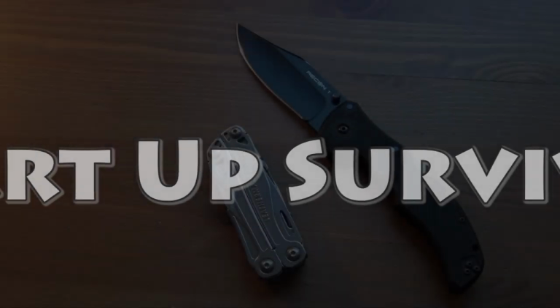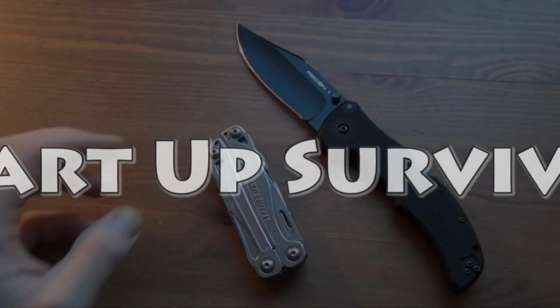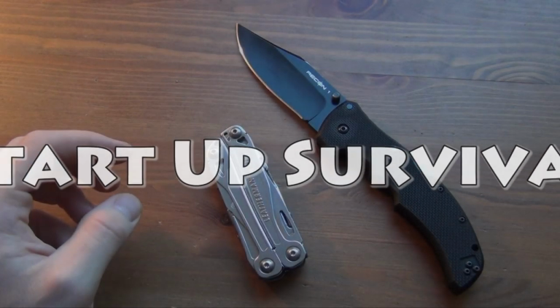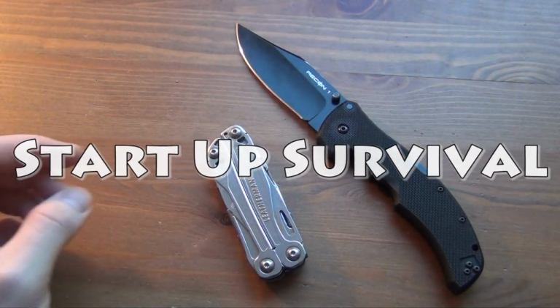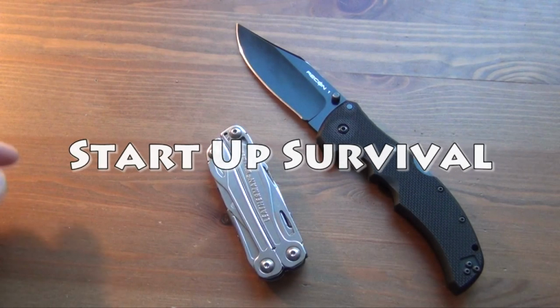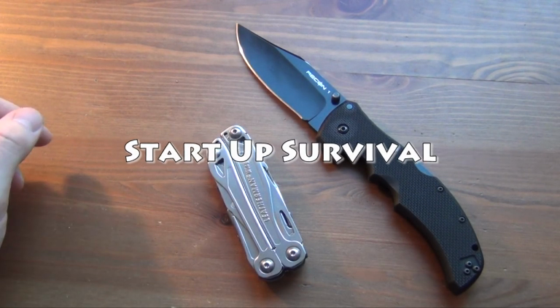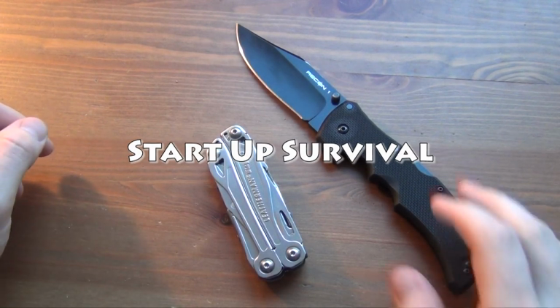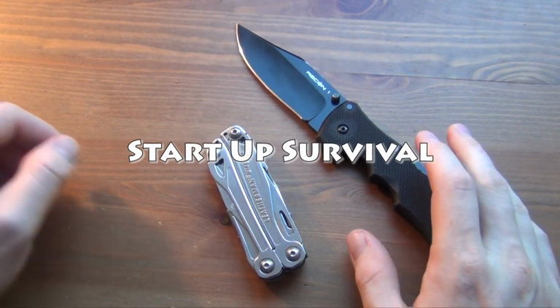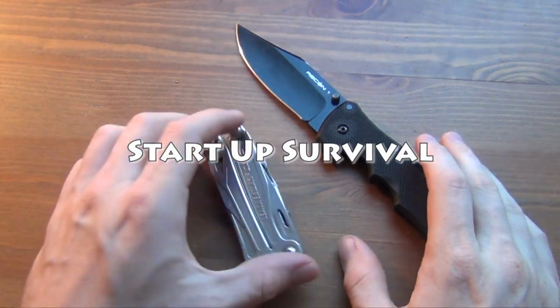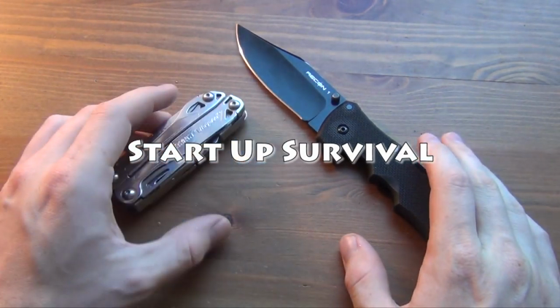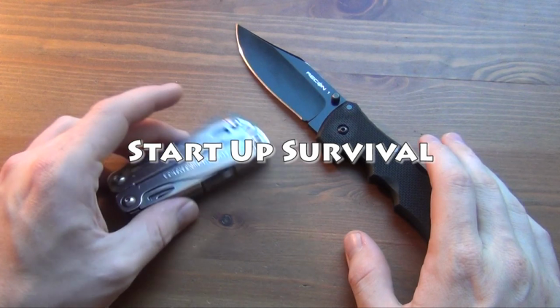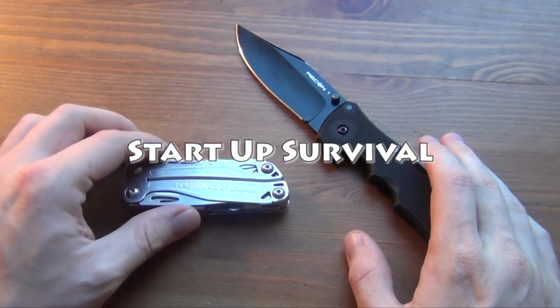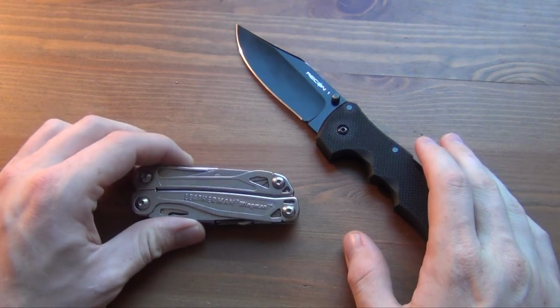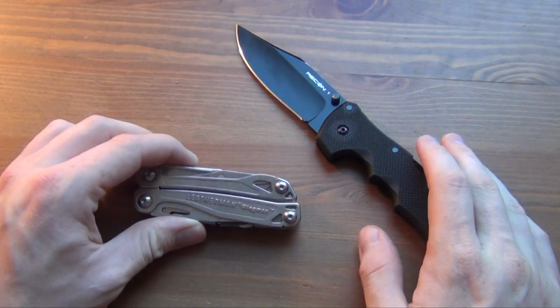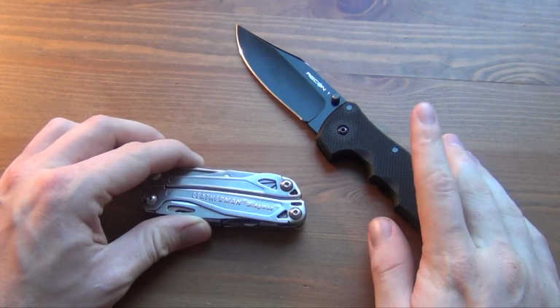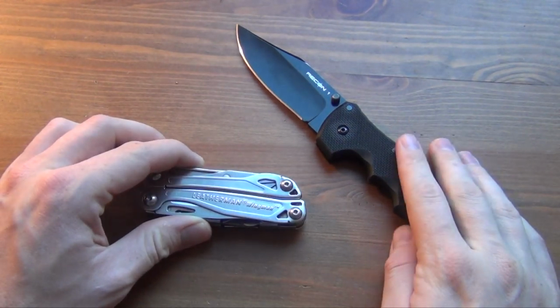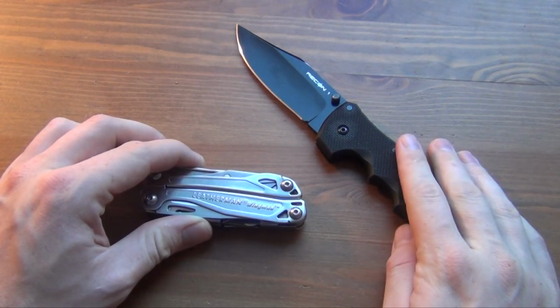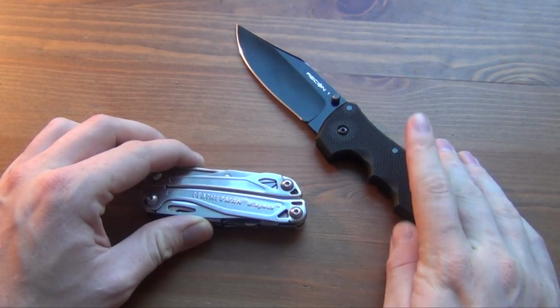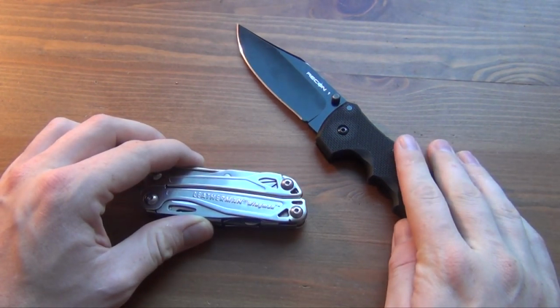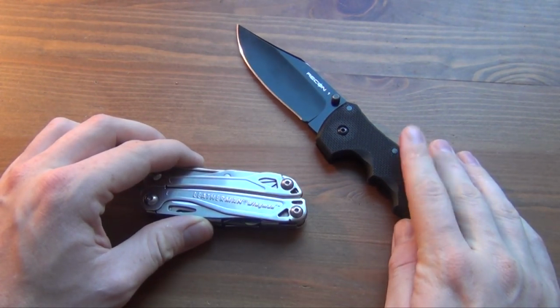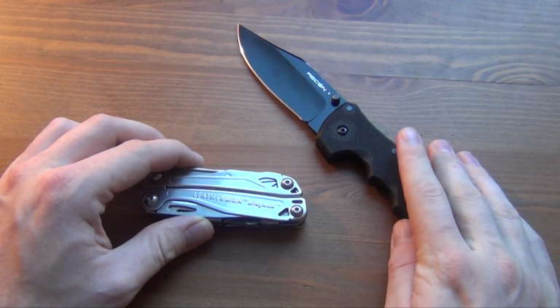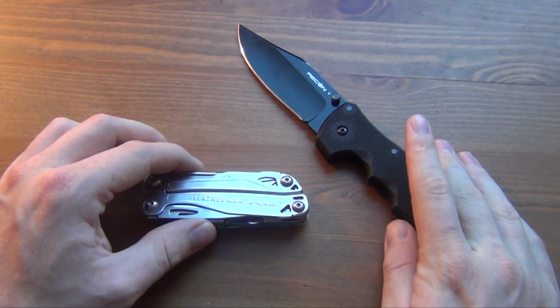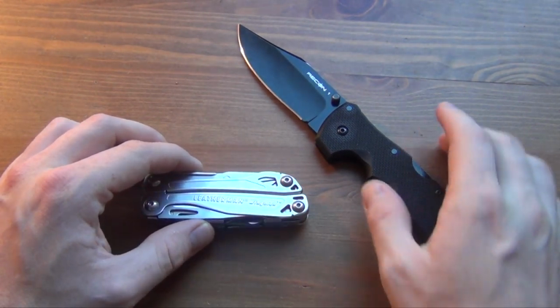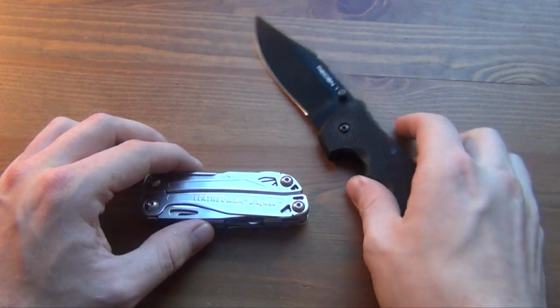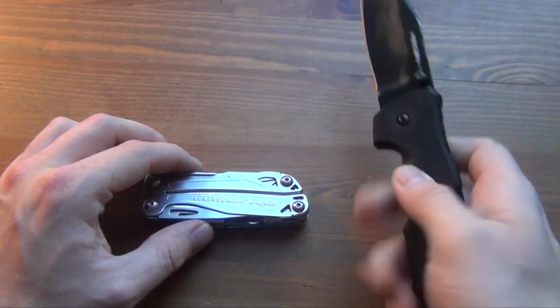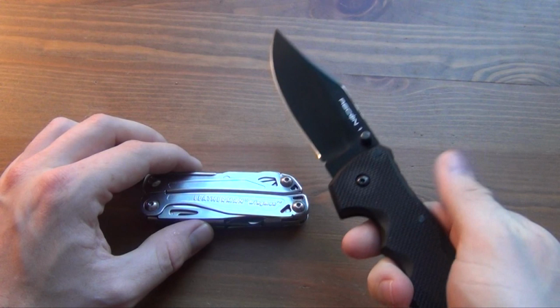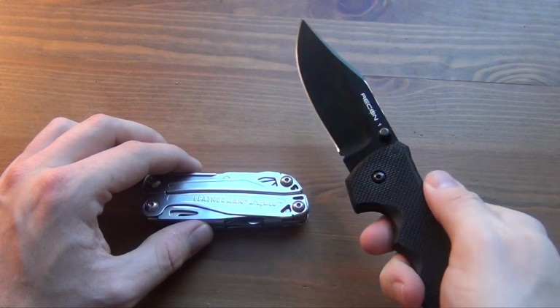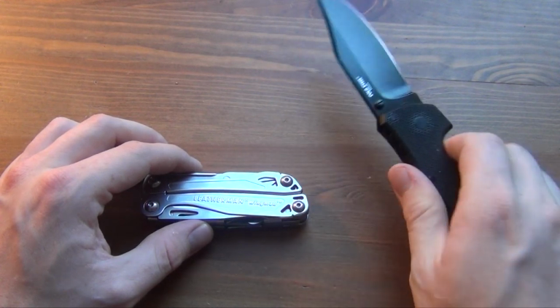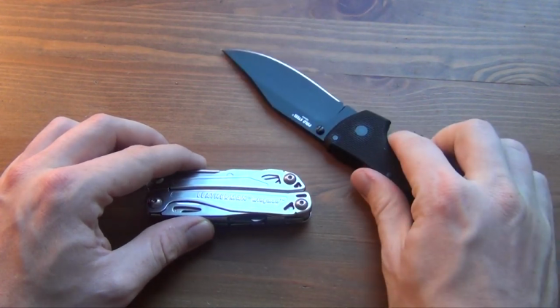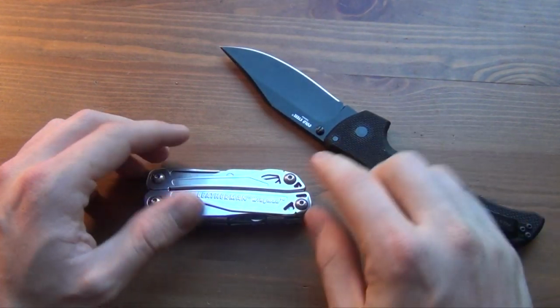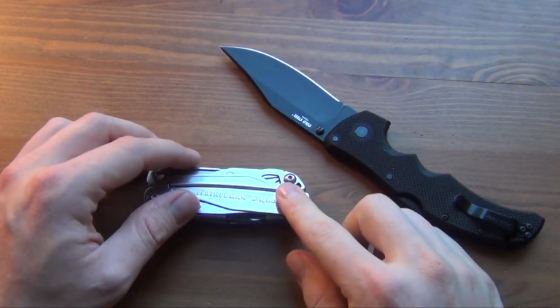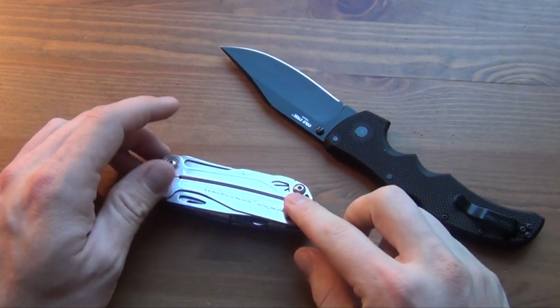Hey everybody, what's up? In this video I want to talk about the difference between carrying a dedicated folding knife versus a multi-tool.